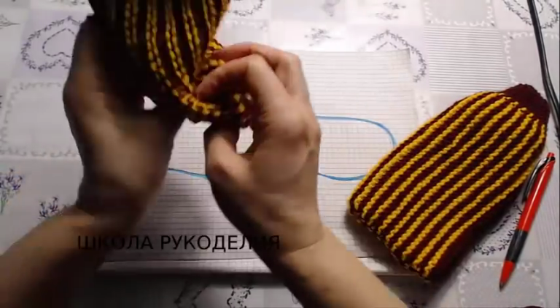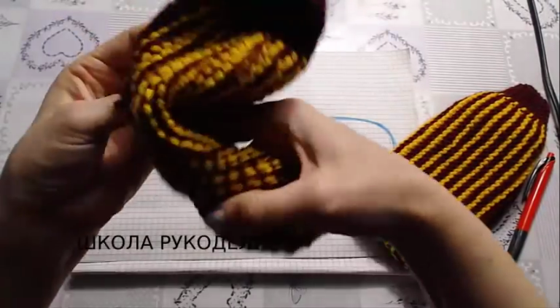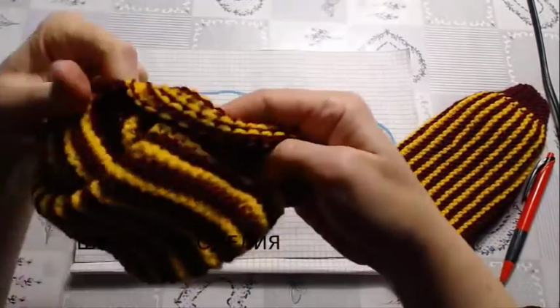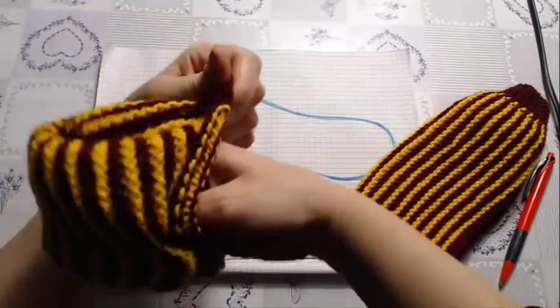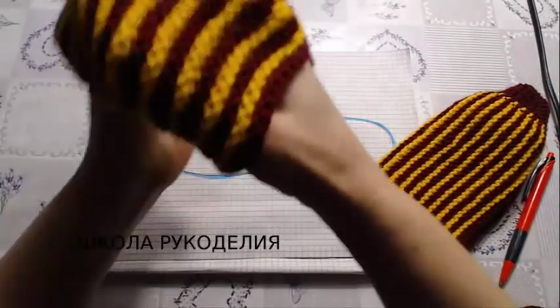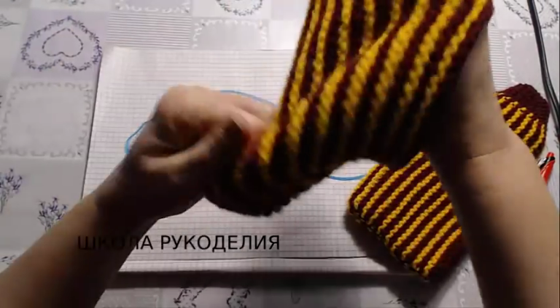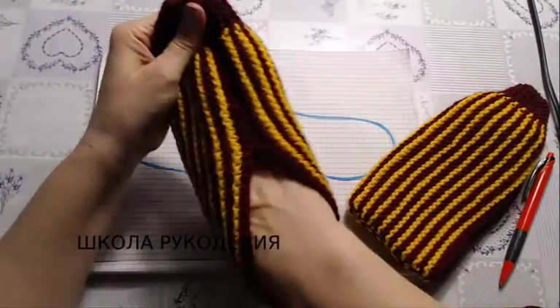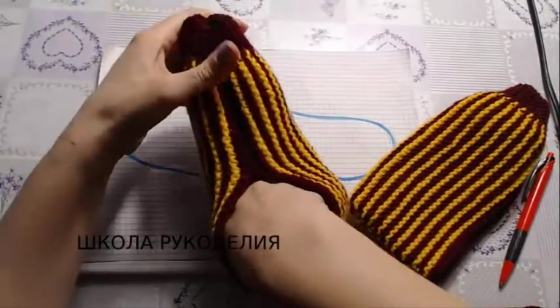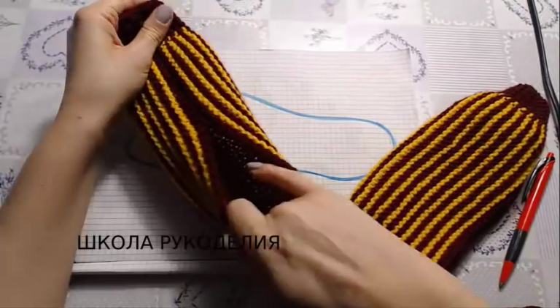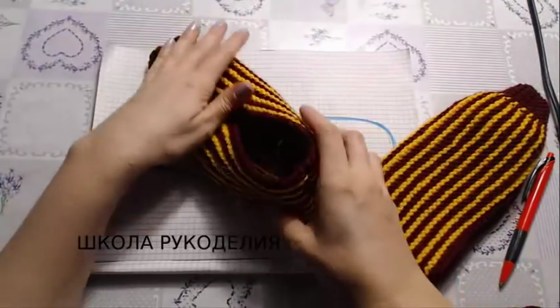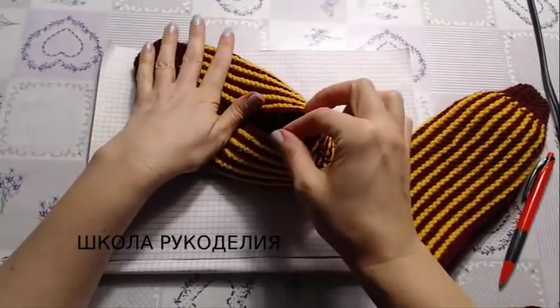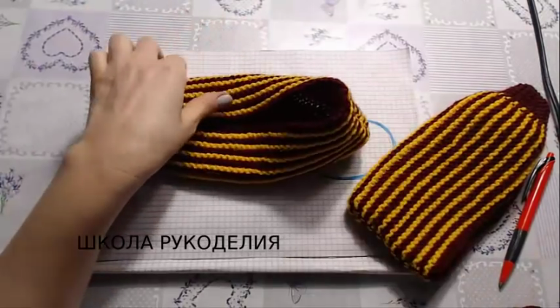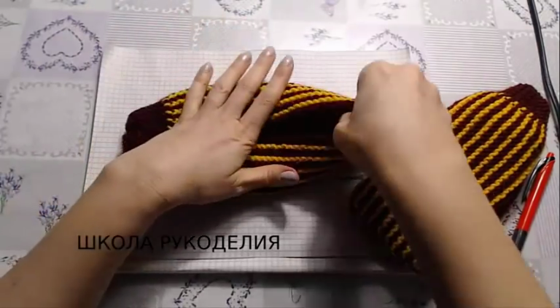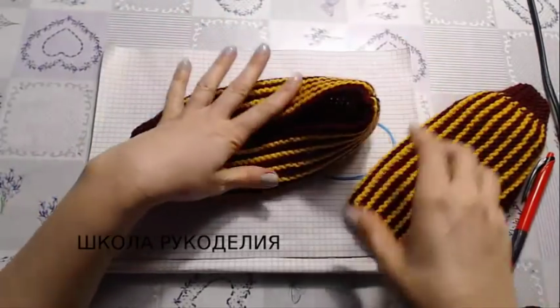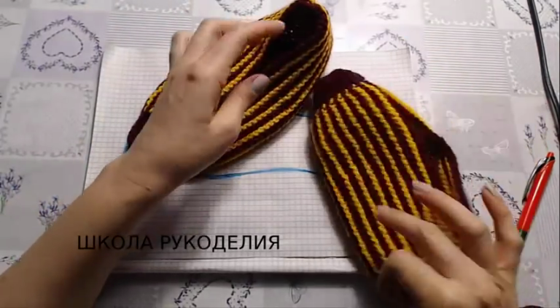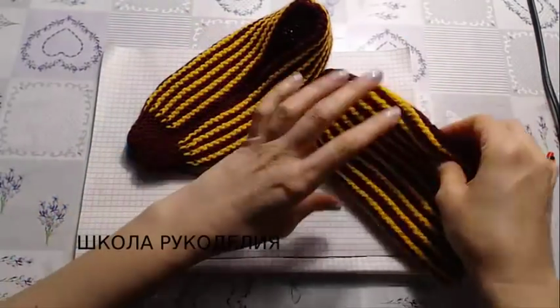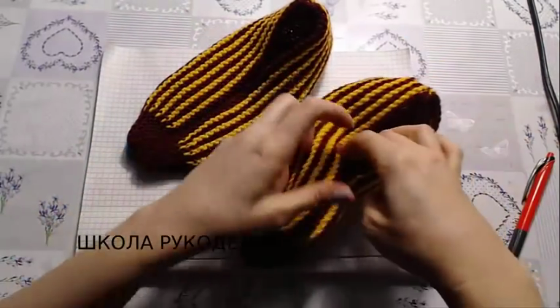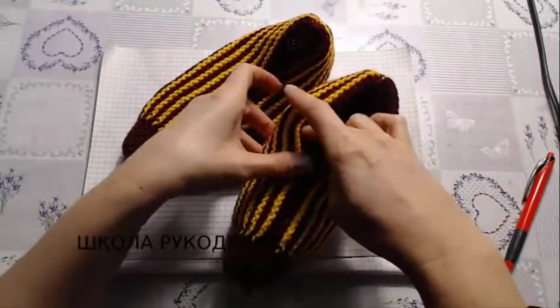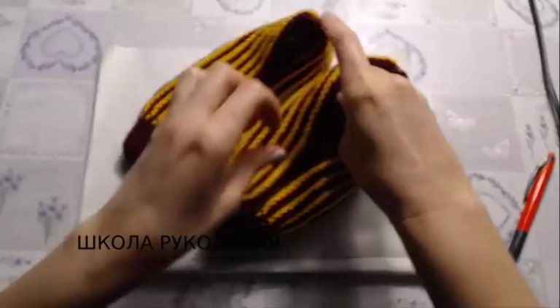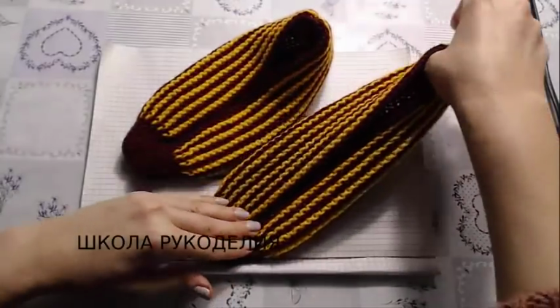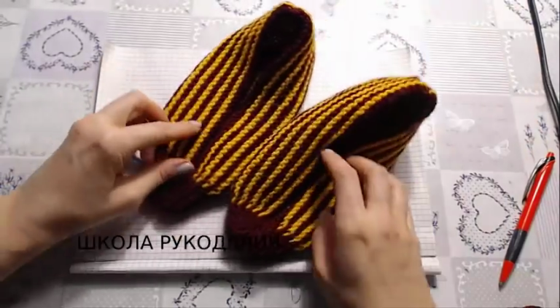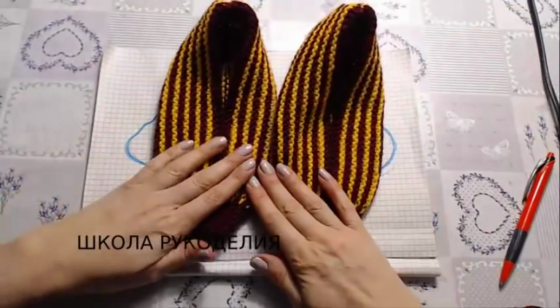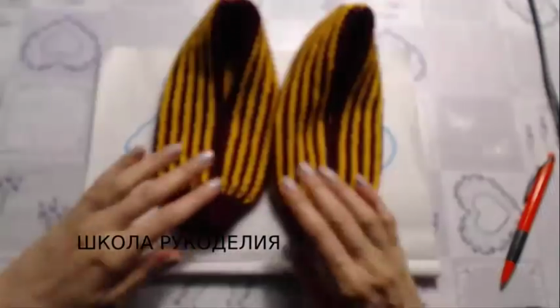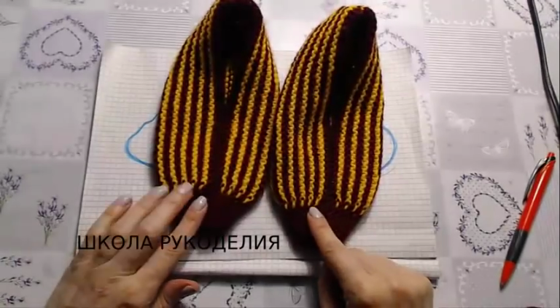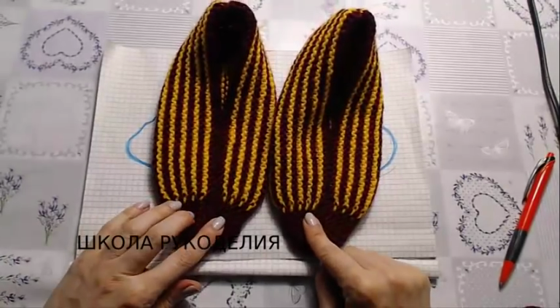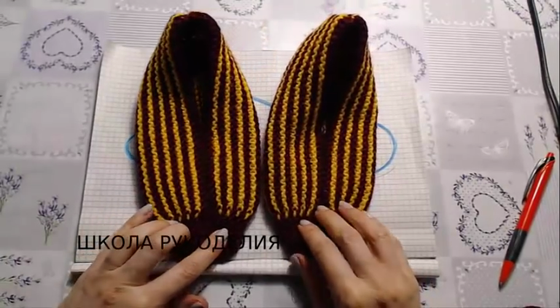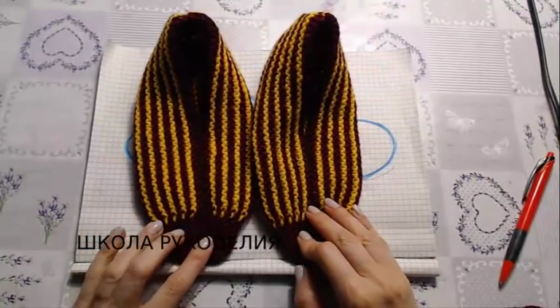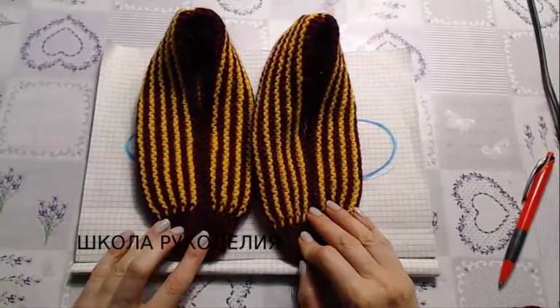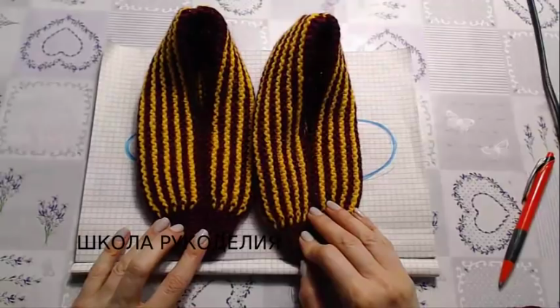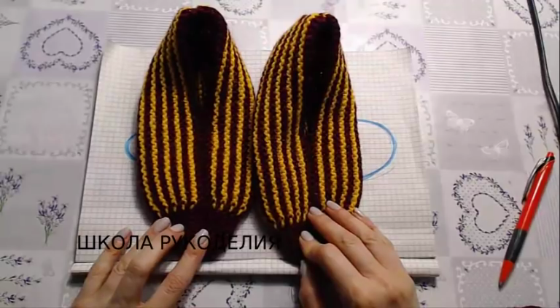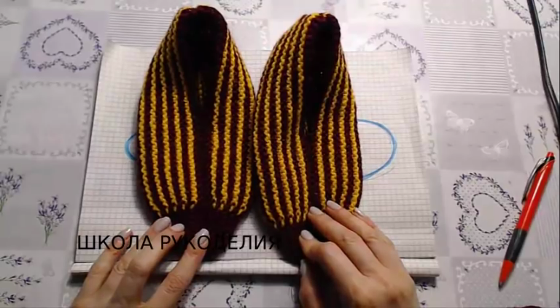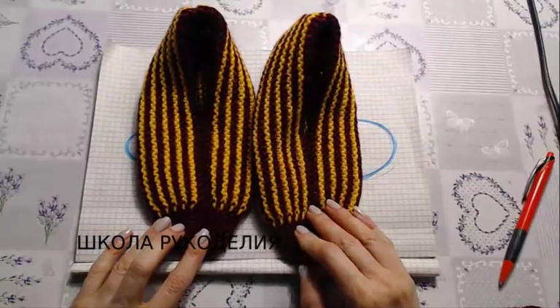Вот так вот выглядят наши тапули. Вот они. На этом всё, девчонки, я с вами прощаюсь. Ставим лайк, подписываемся на канал. С вами была Вика из Школы Рукоделия. Всем пока-пока!